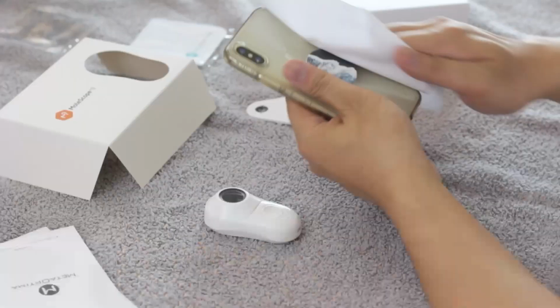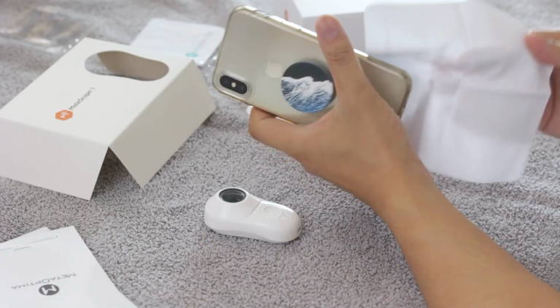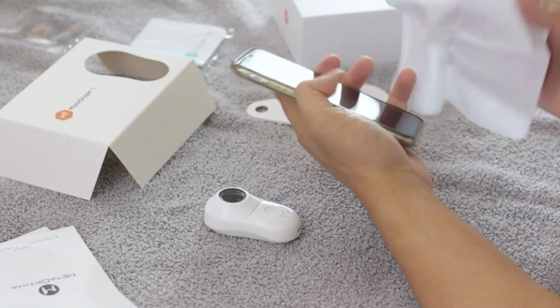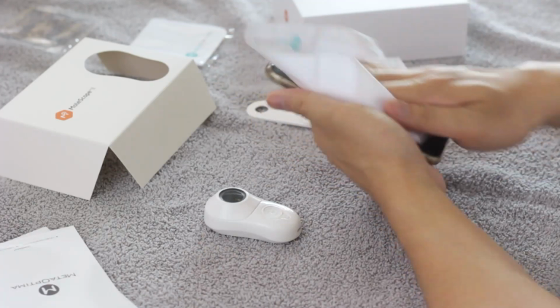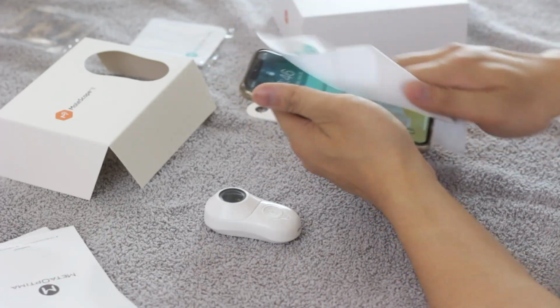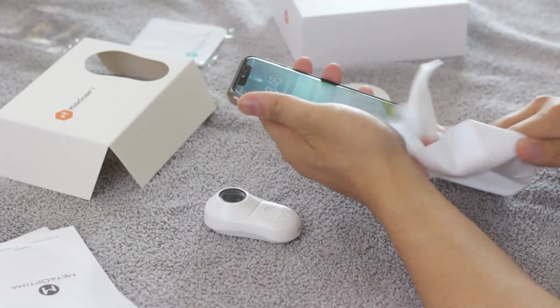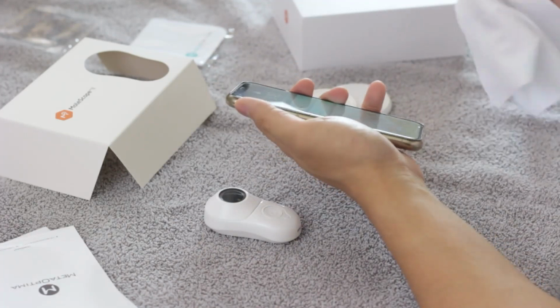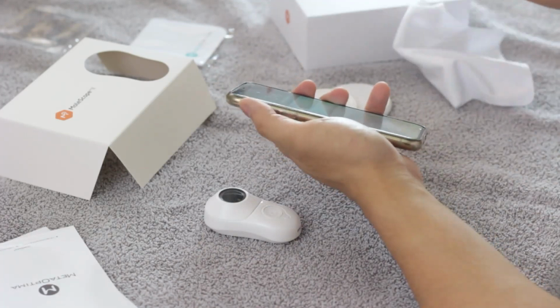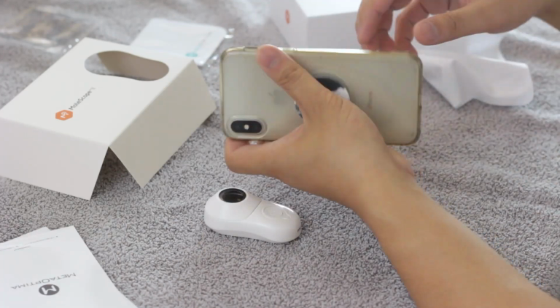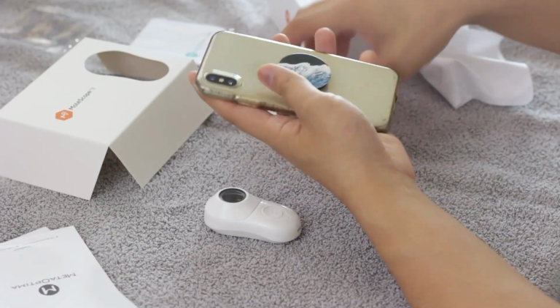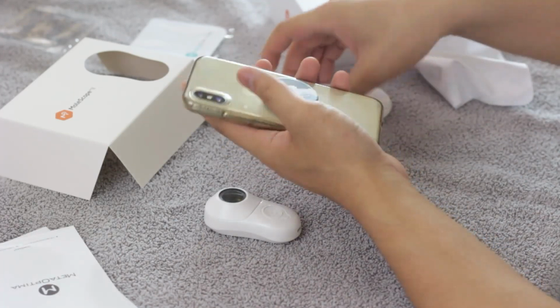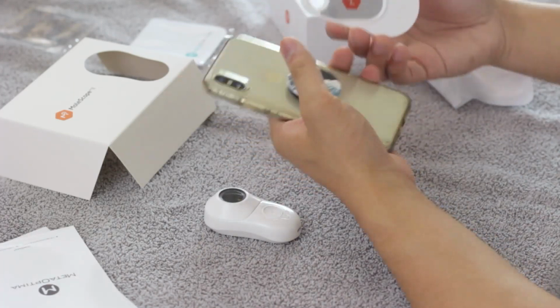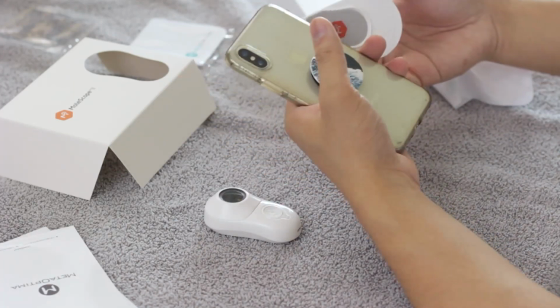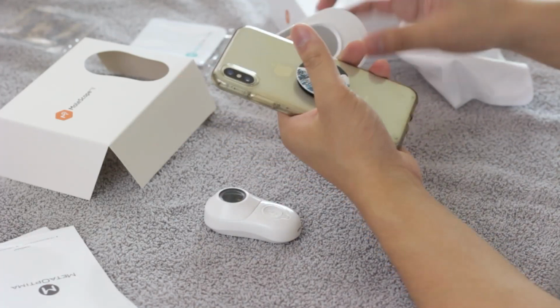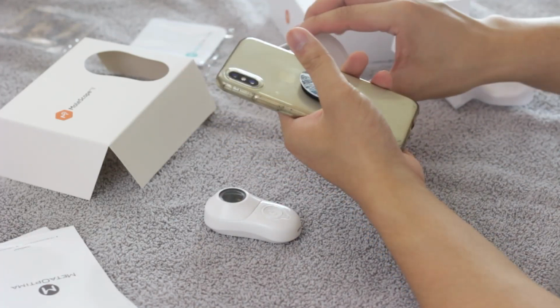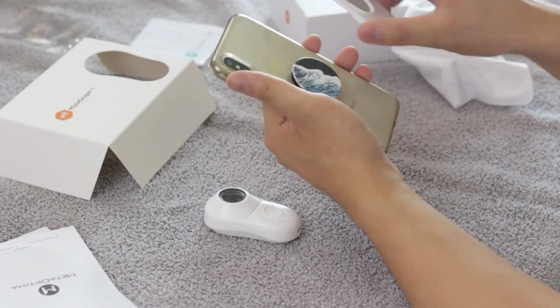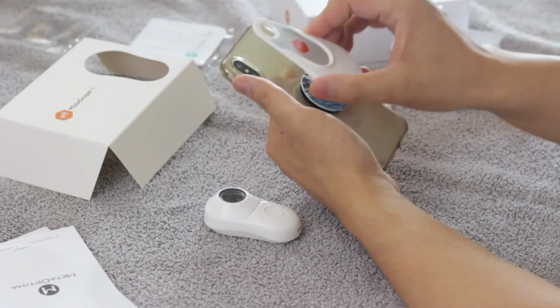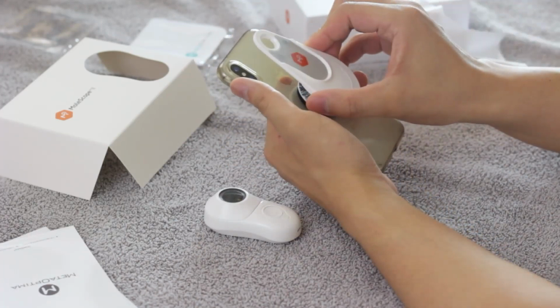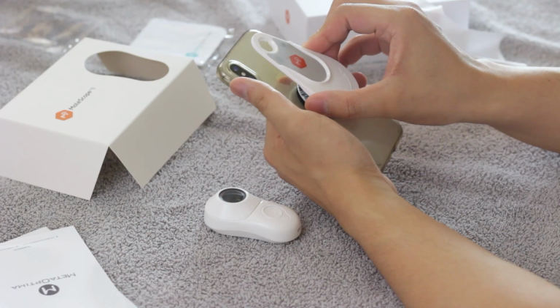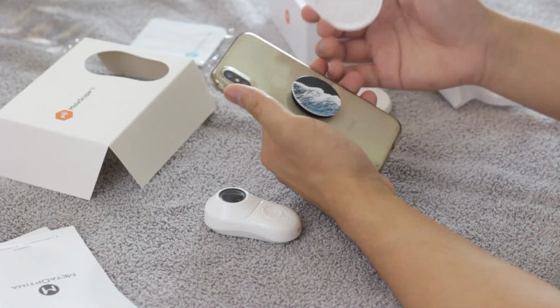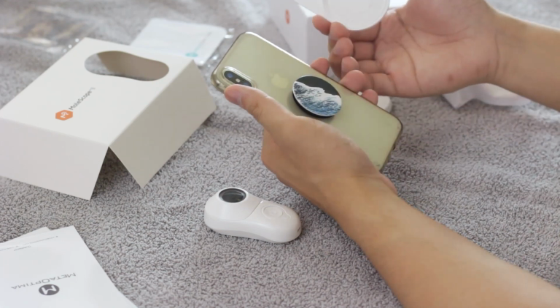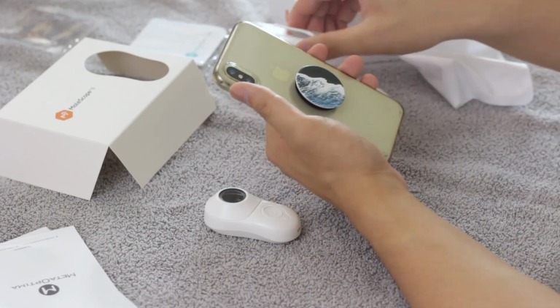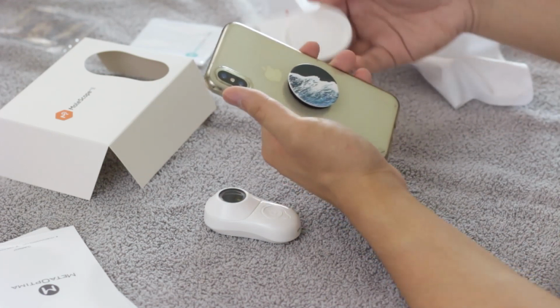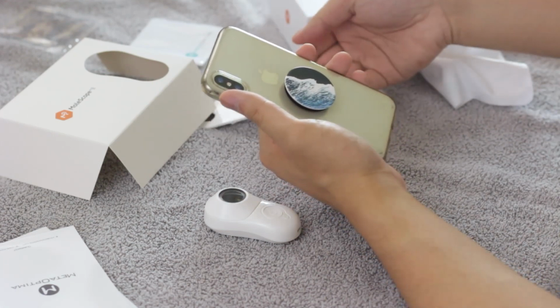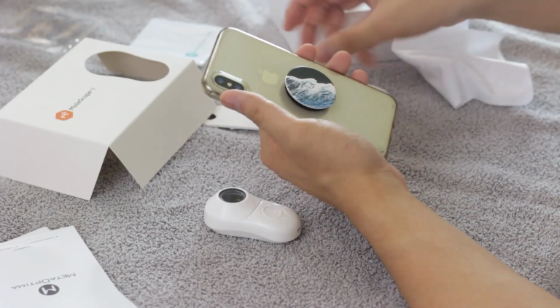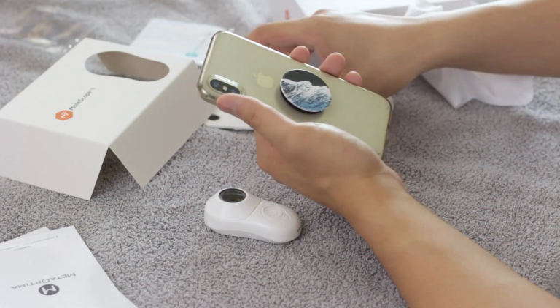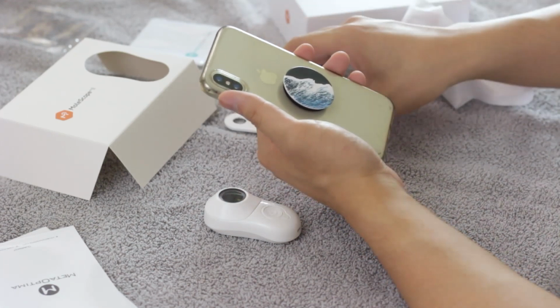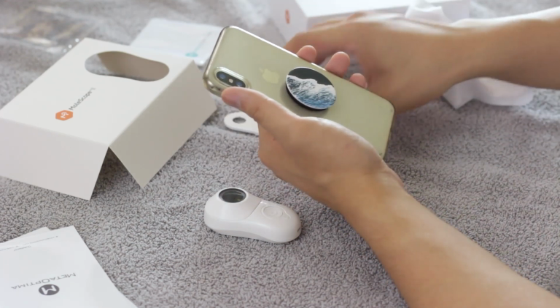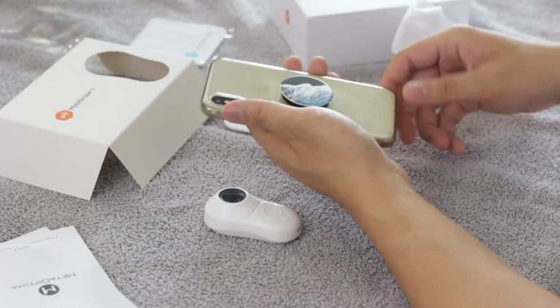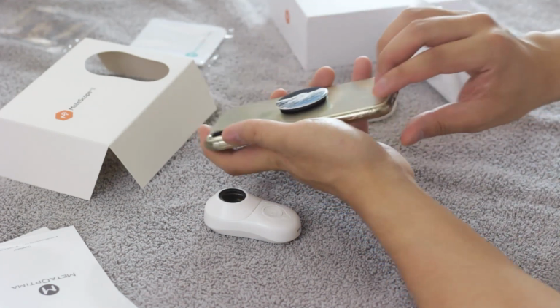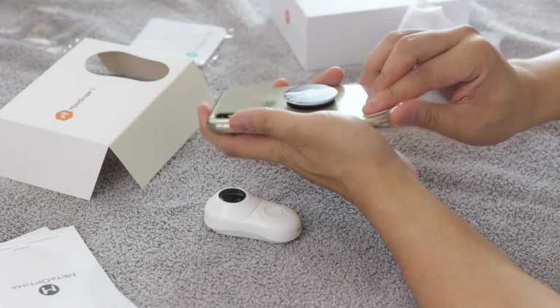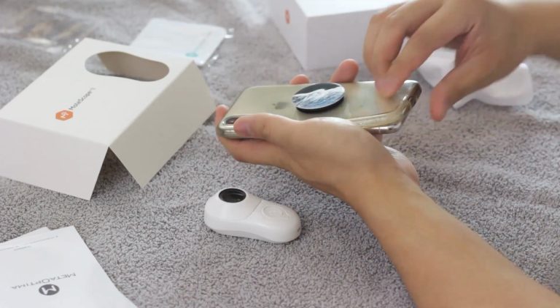In most scenarios, you're able to keep your protective case on your phone. However, for cases thicker than two millimeters, it is recommended that it is removed for the best imaging quality.